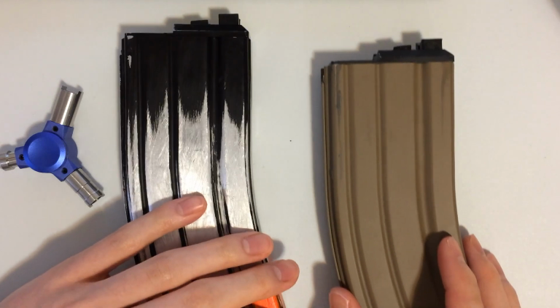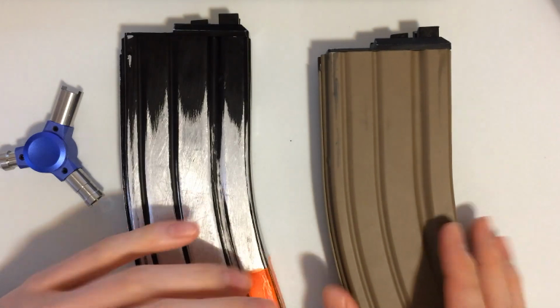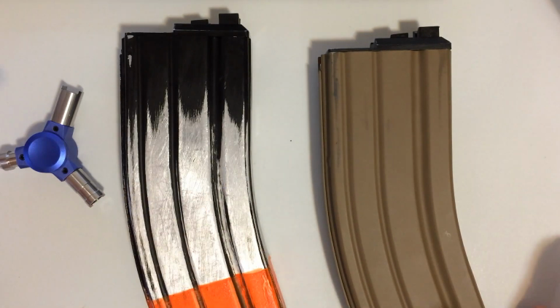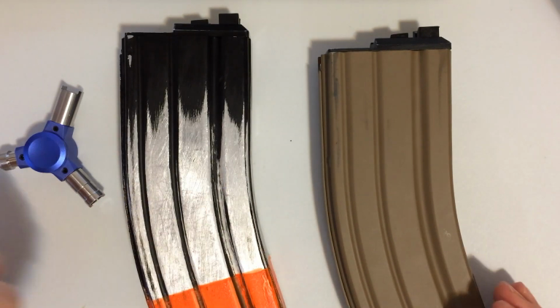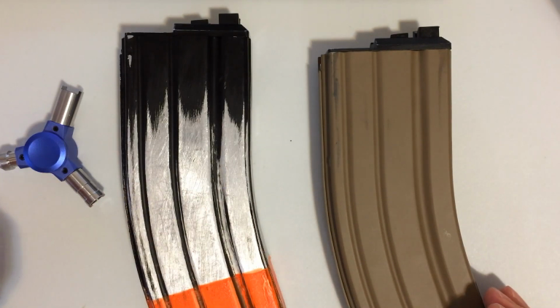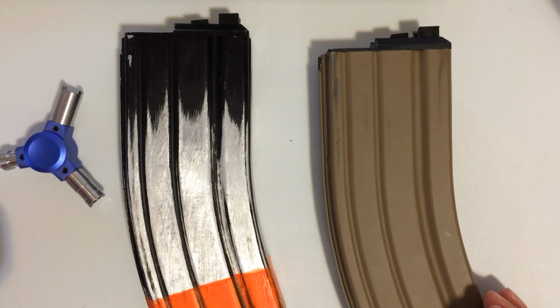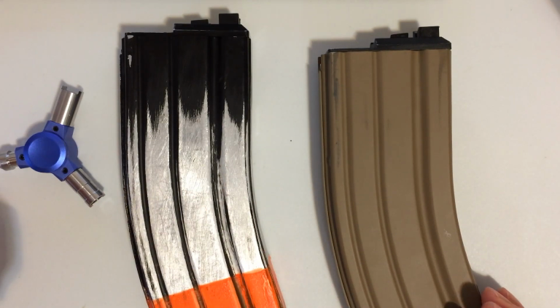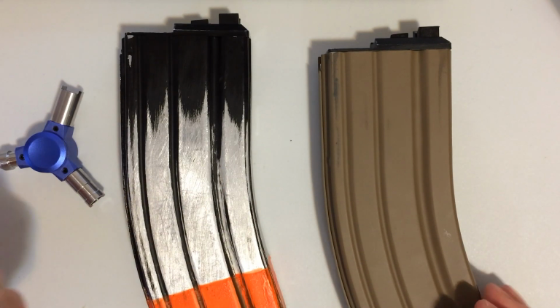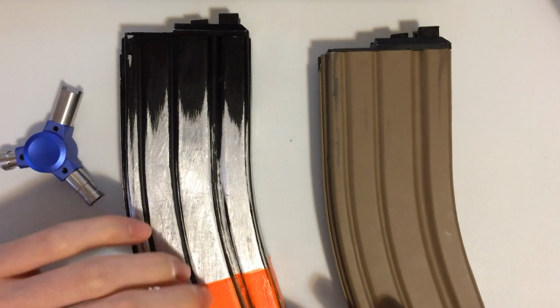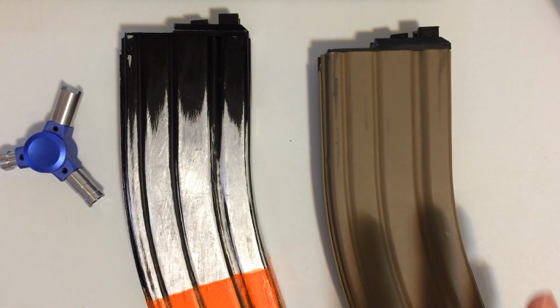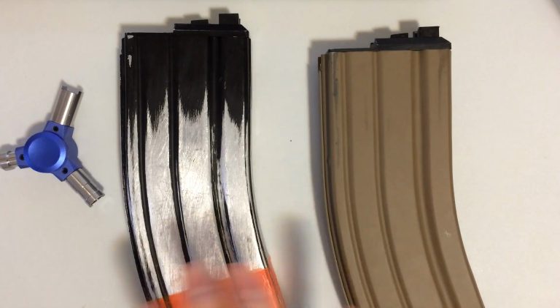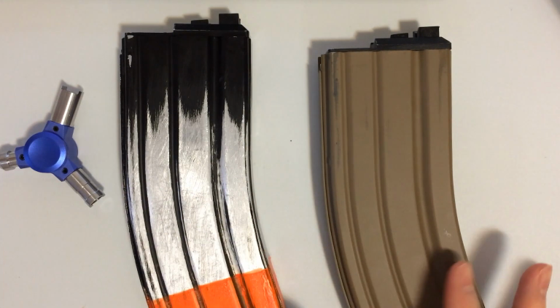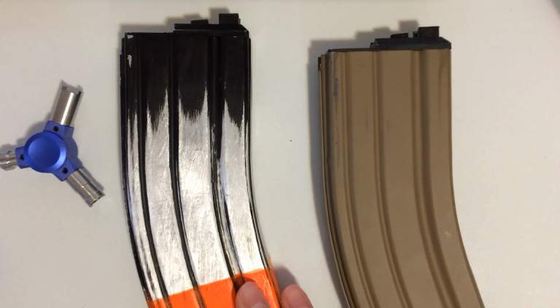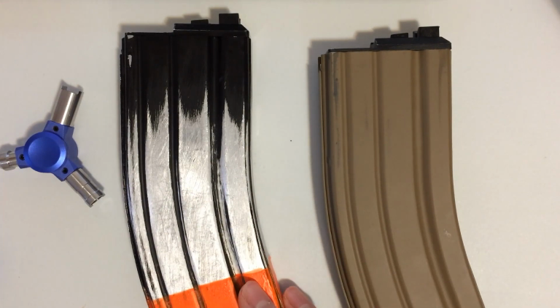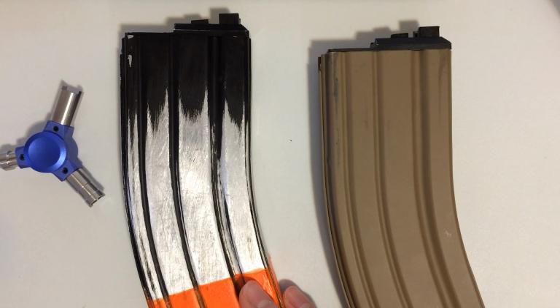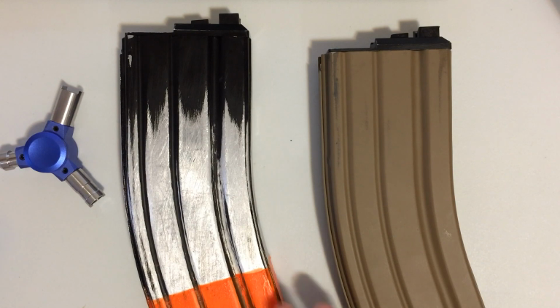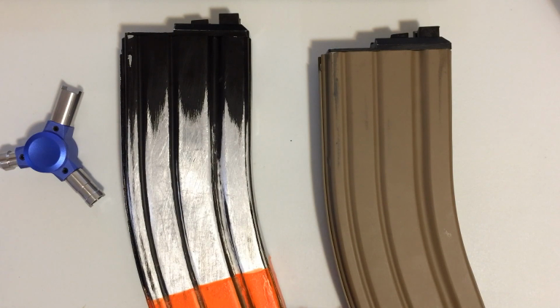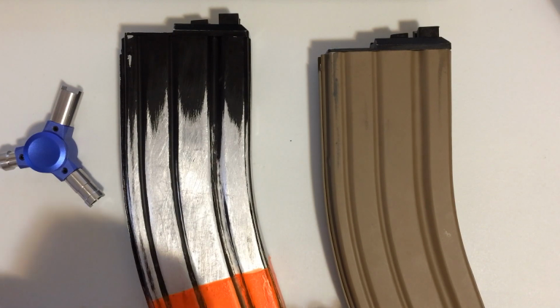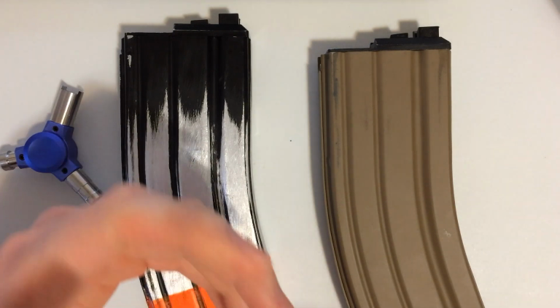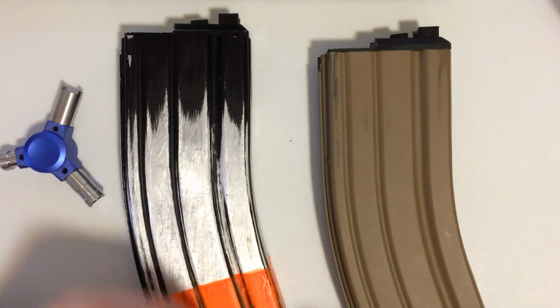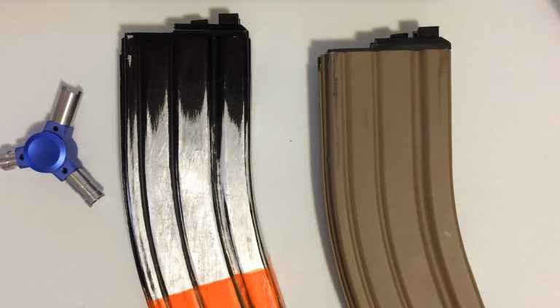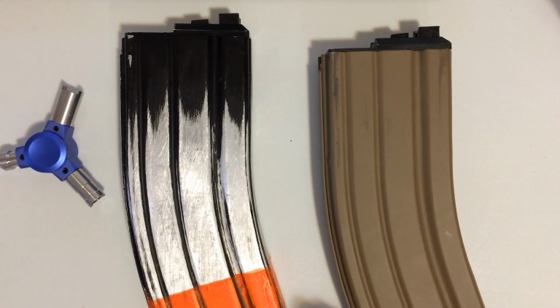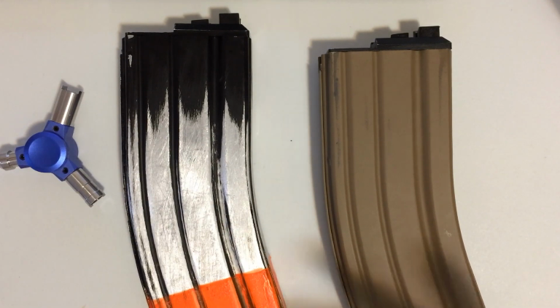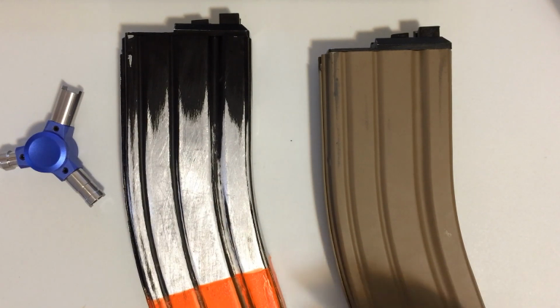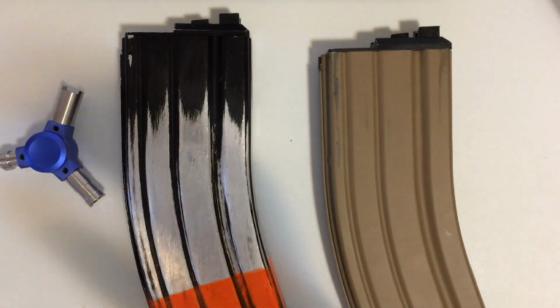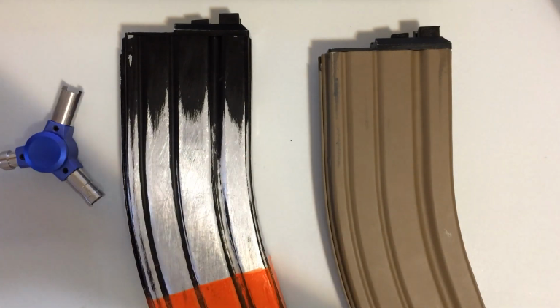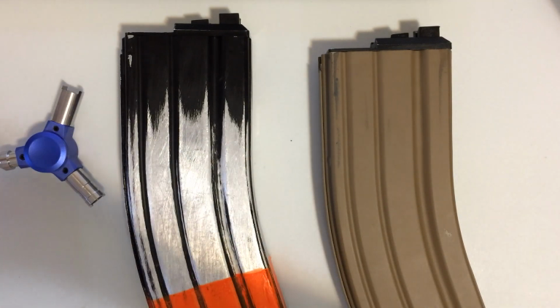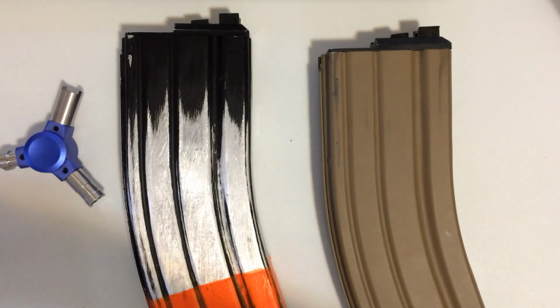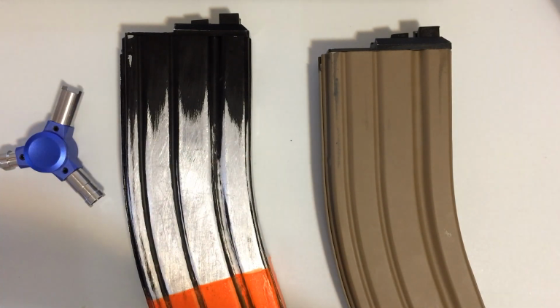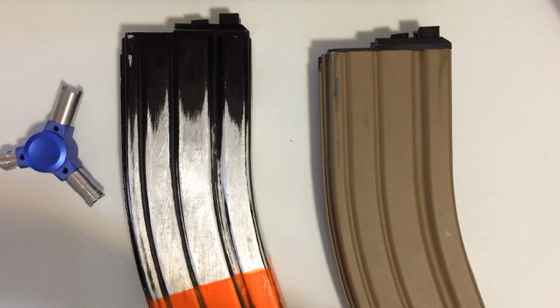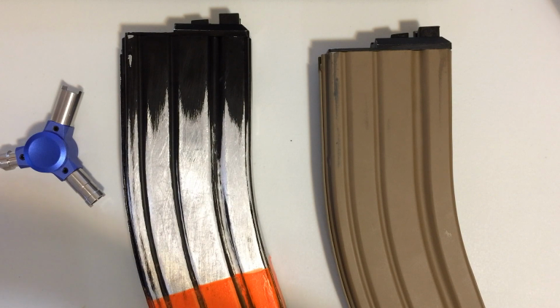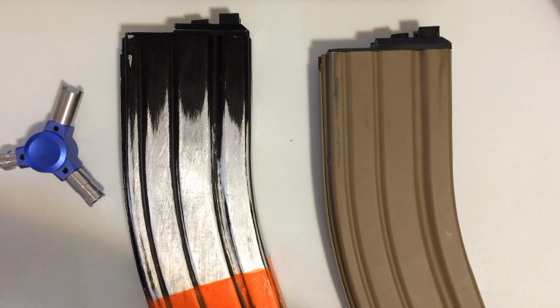Hey folks, welcome back. Today we're going to talk about WE magazines and how to fix some of the leaking issues that you might be getting with them.